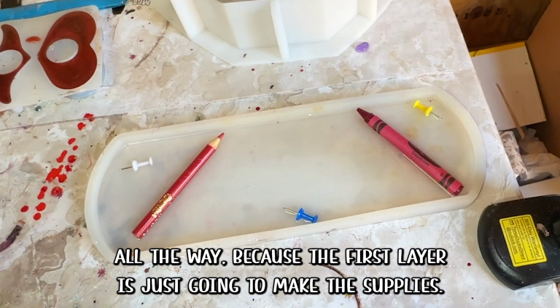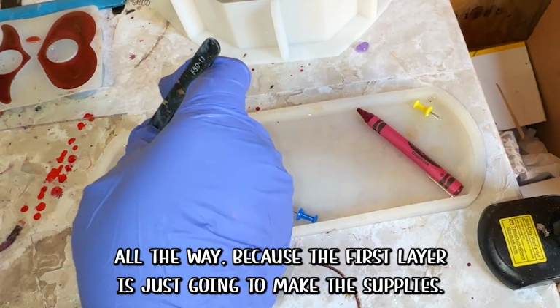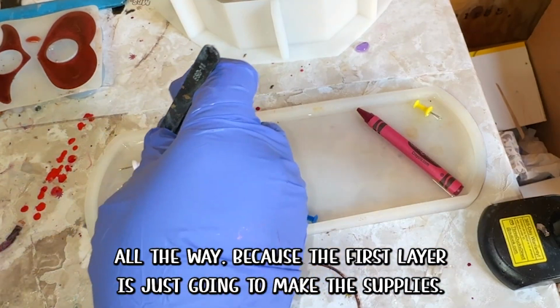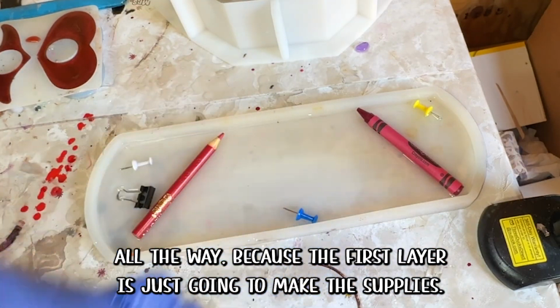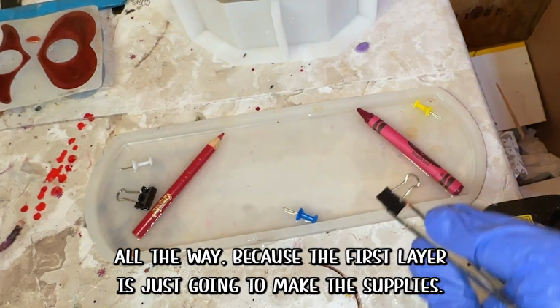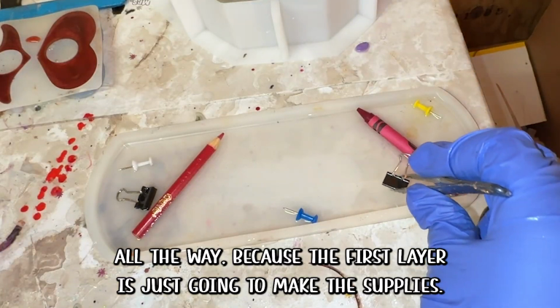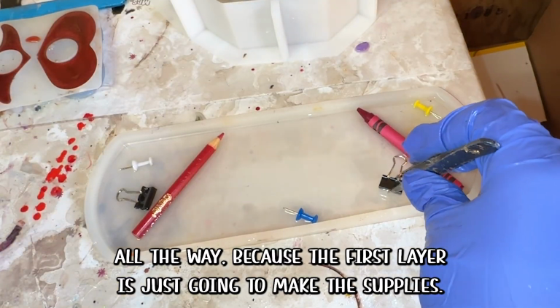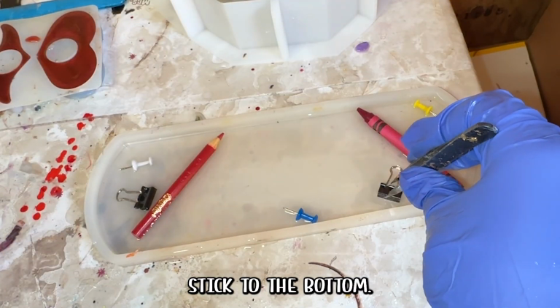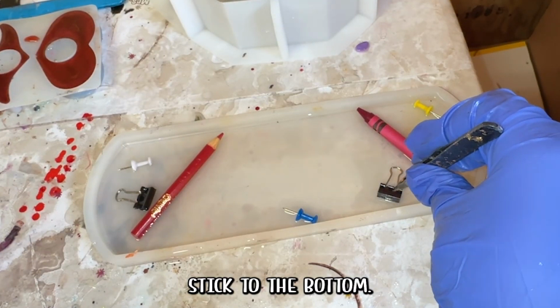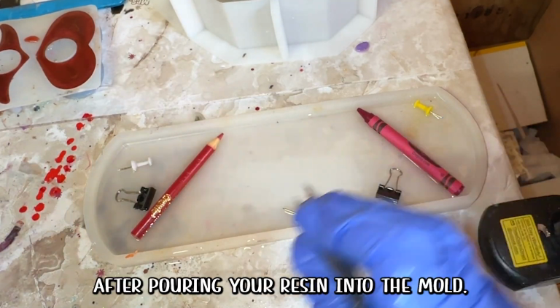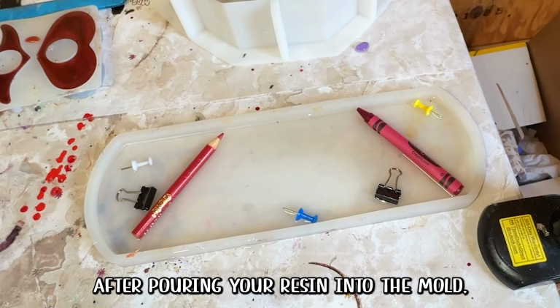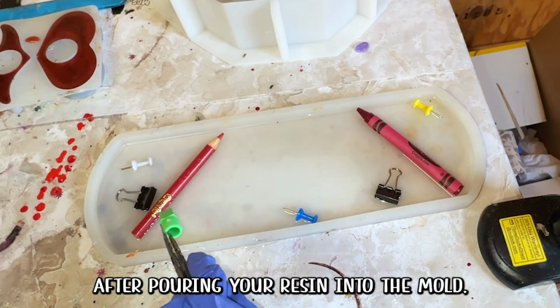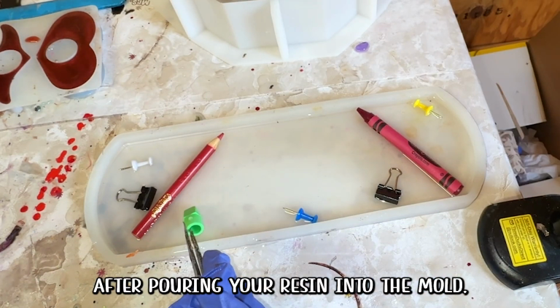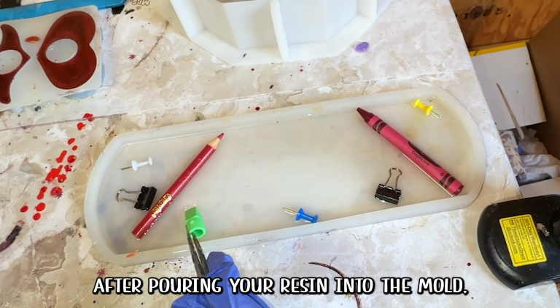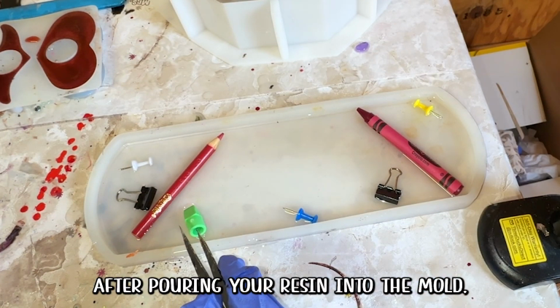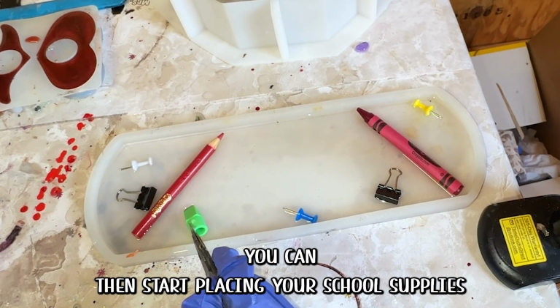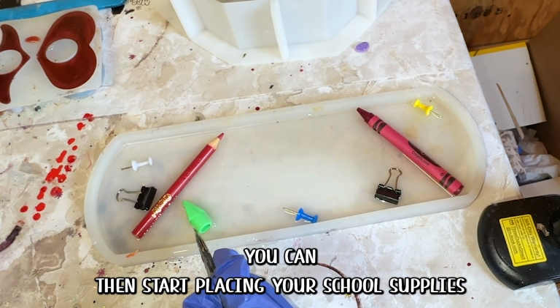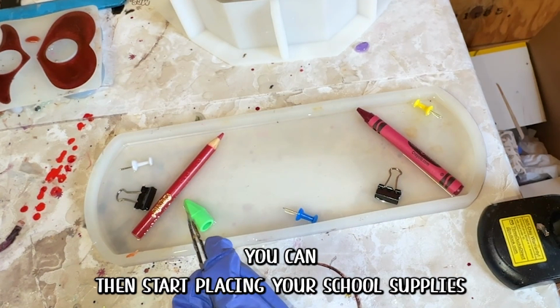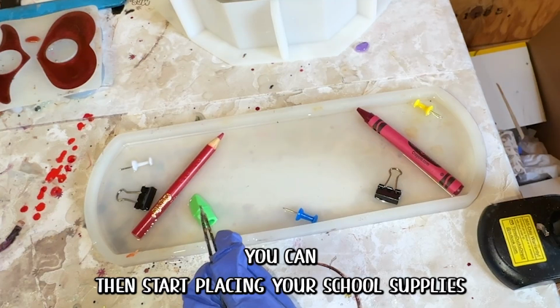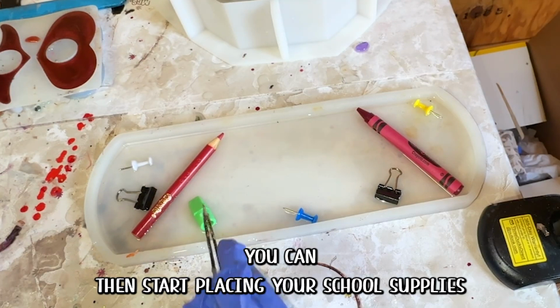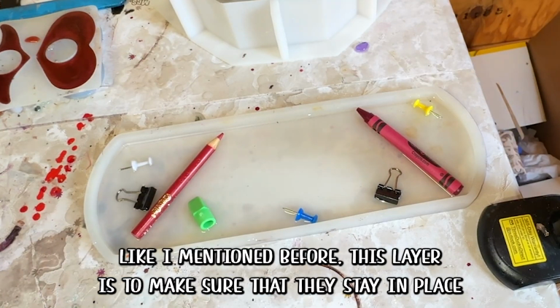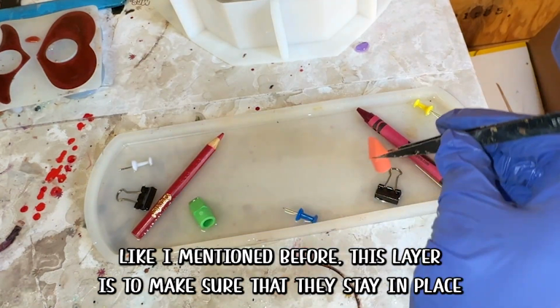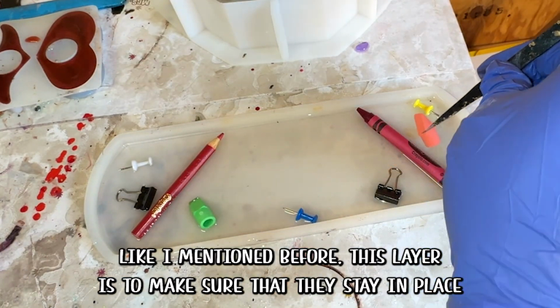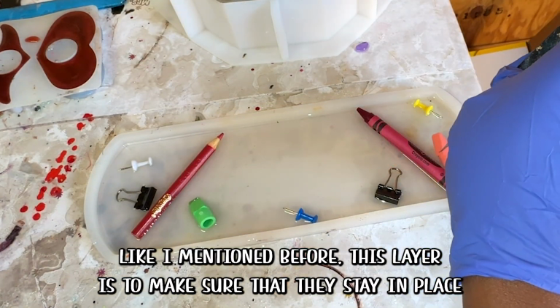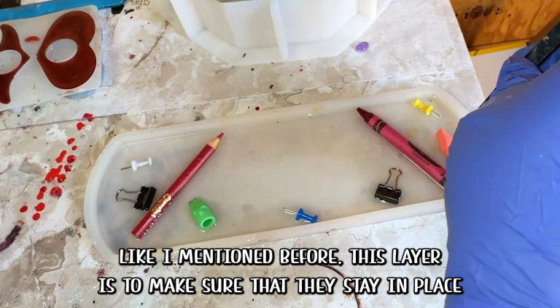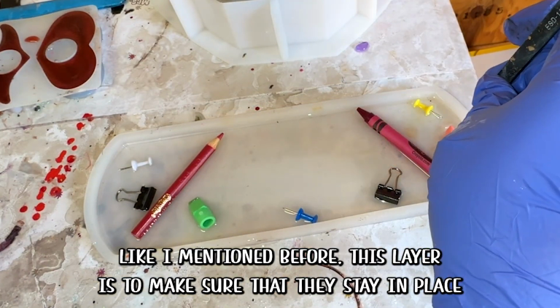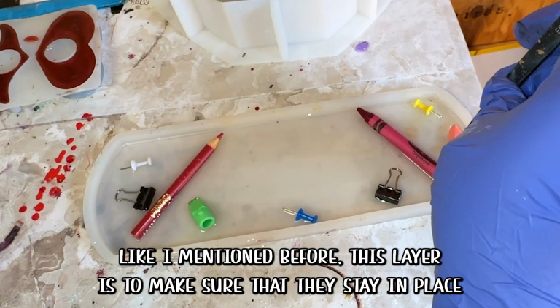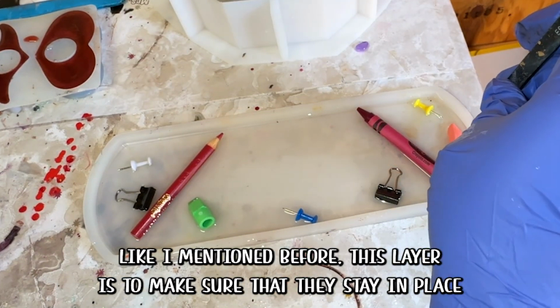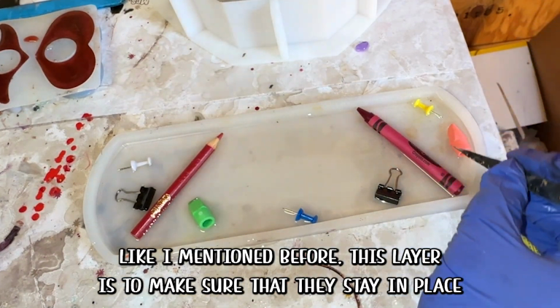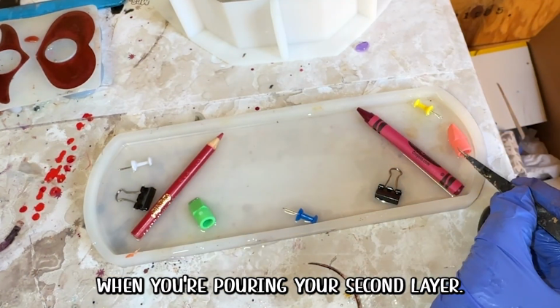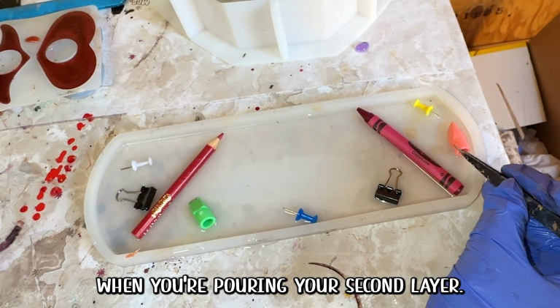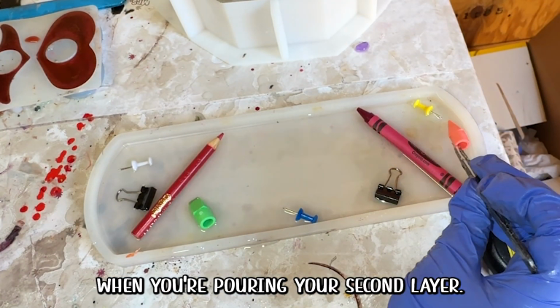I don't need to fill up the mold all the way because the first layer is just going to make the supplies stick to the bottom. After pouring your resin into the mold, you can then start placing your school supplies. This layer is to make sure that they stay in place when you're pouring your second layer.